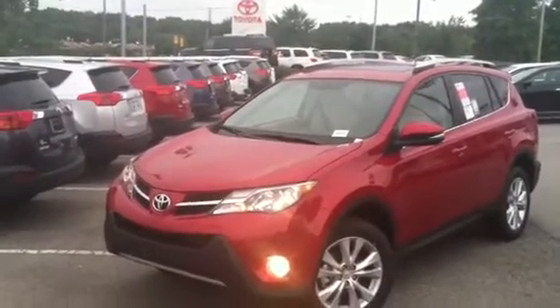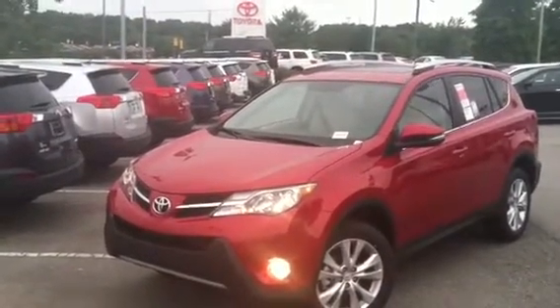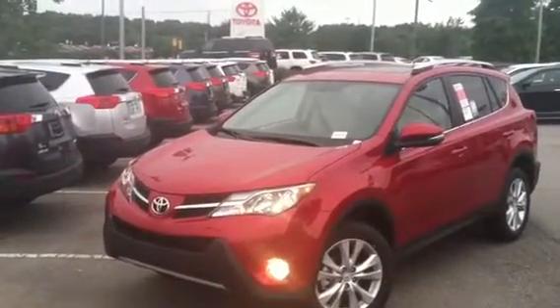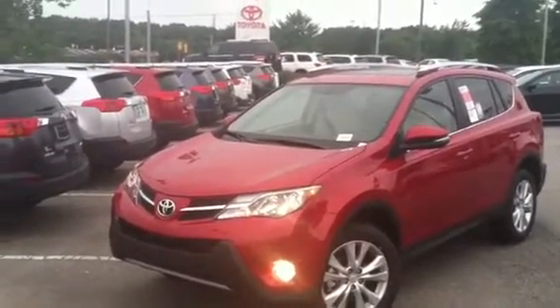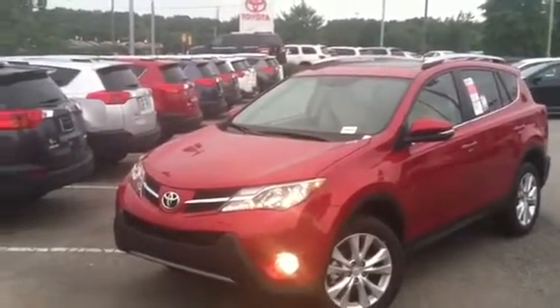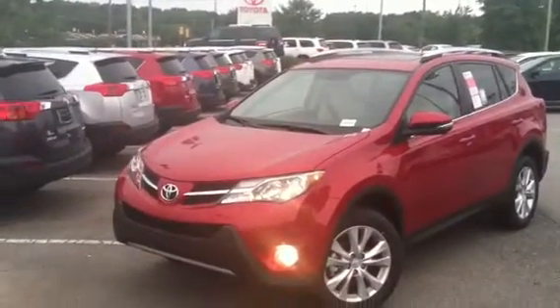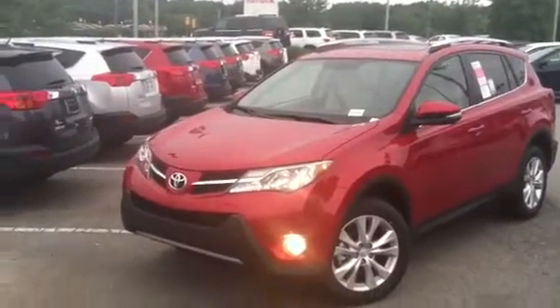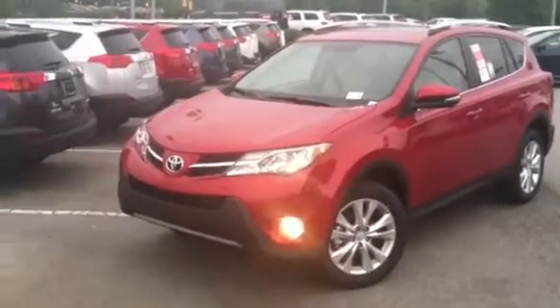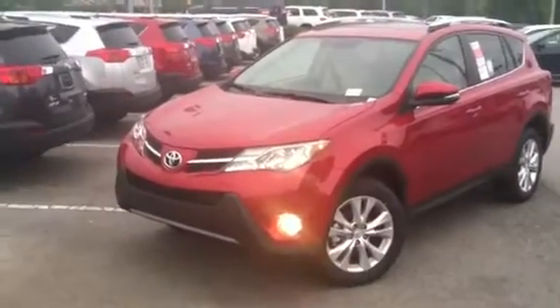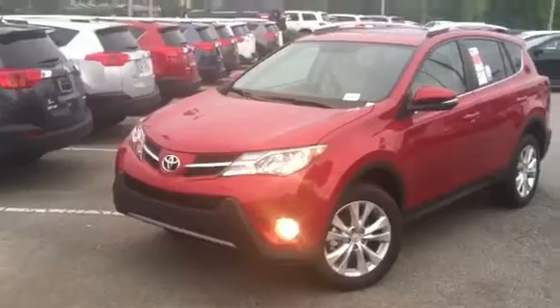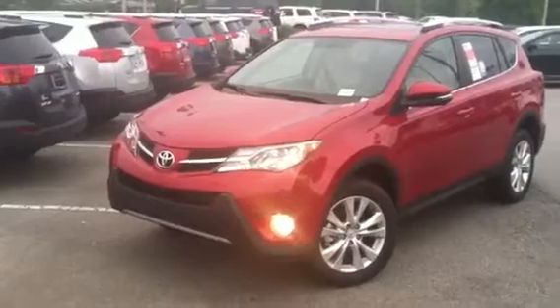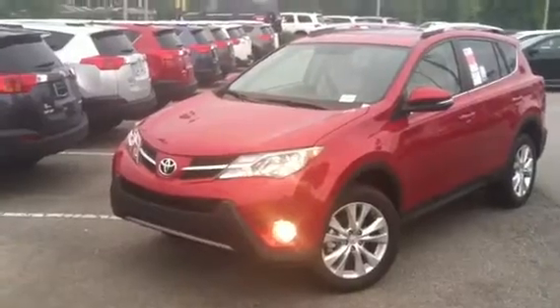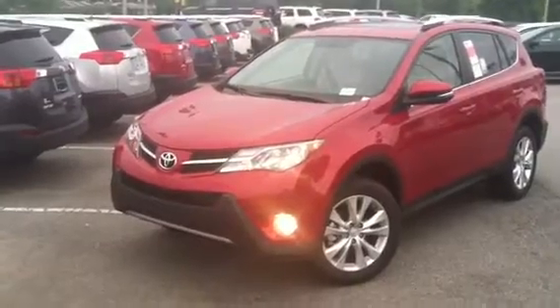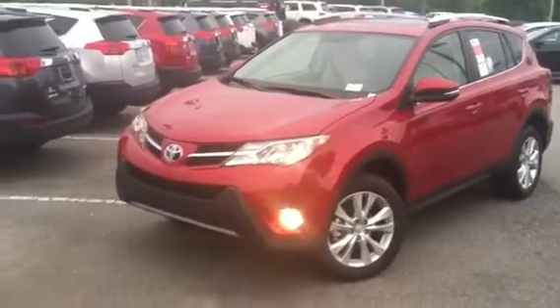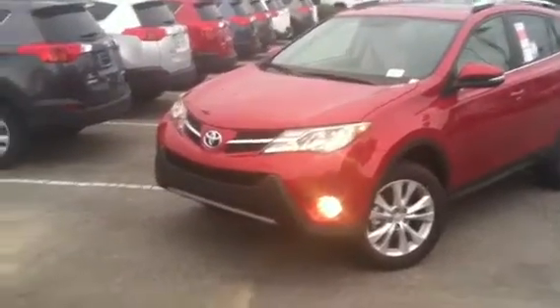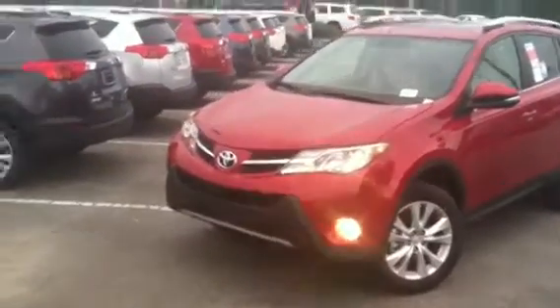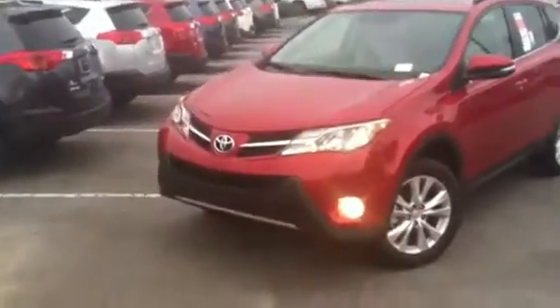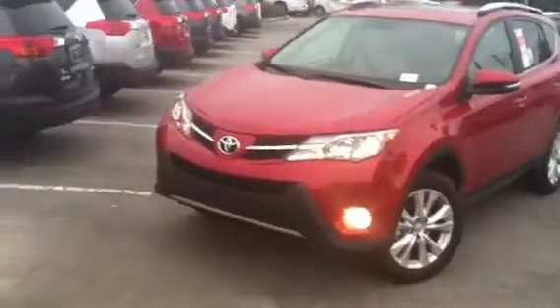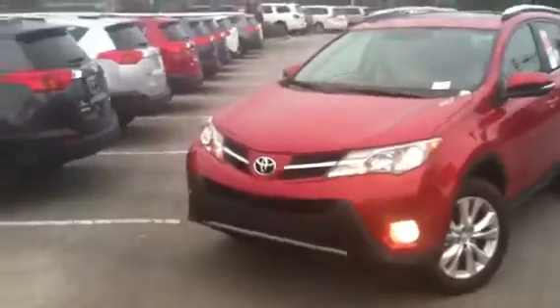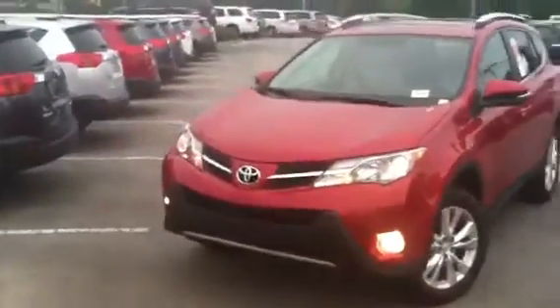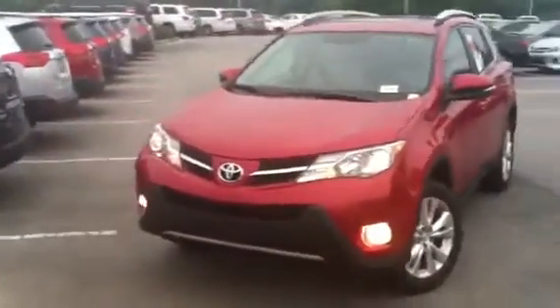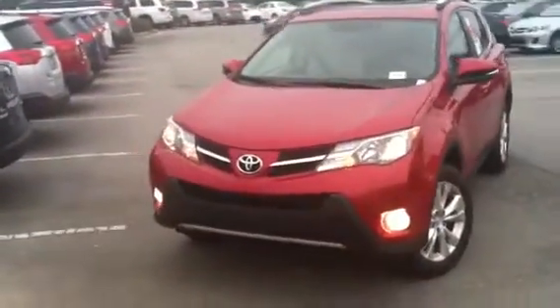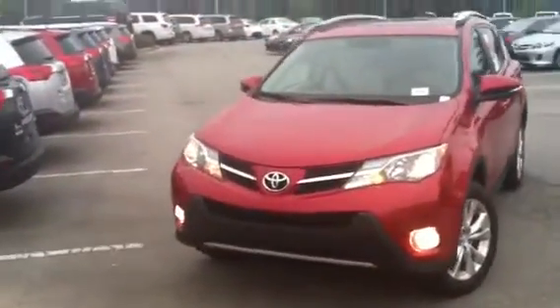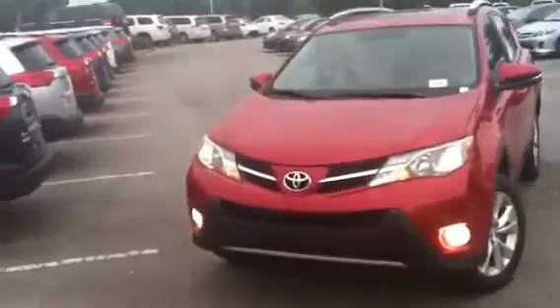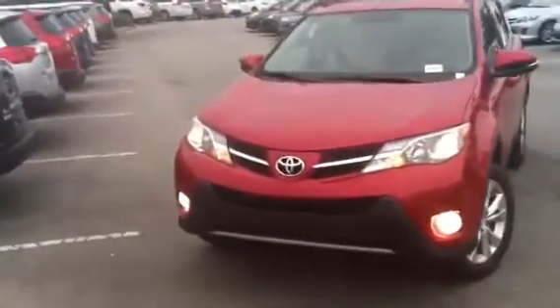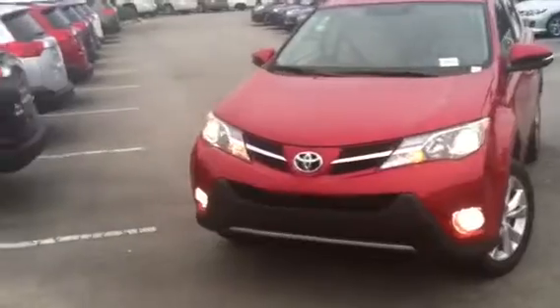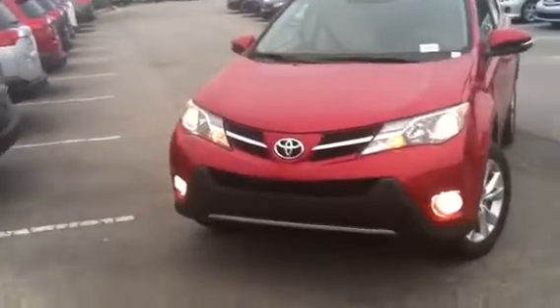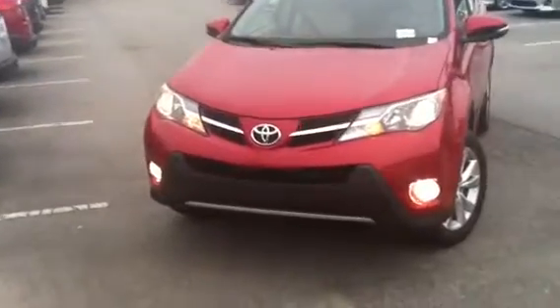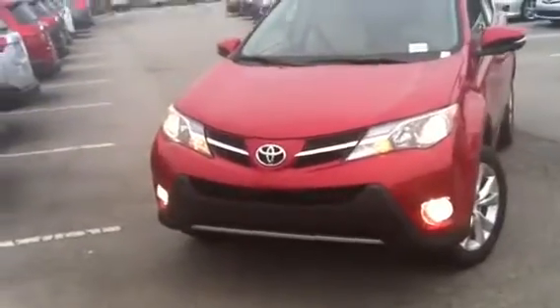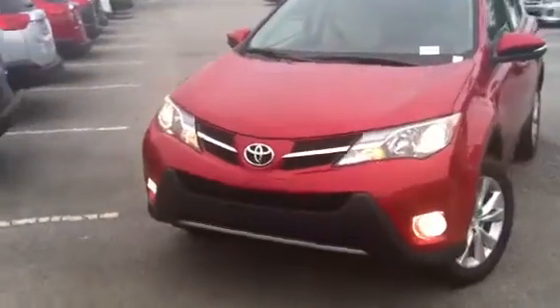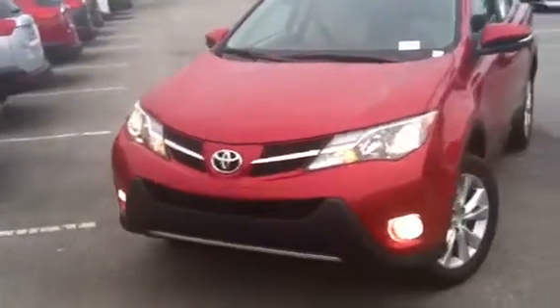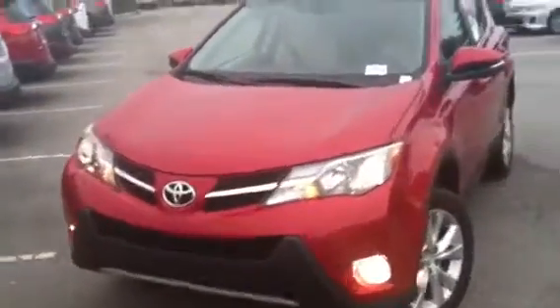Hi, this video is for Fred. This is Luke from Mark Jacobson Toyota in Durham. I wanted to show you this beautiful red RAV4 Limited that we just received in inventory.